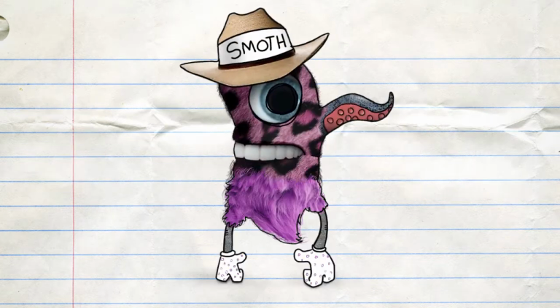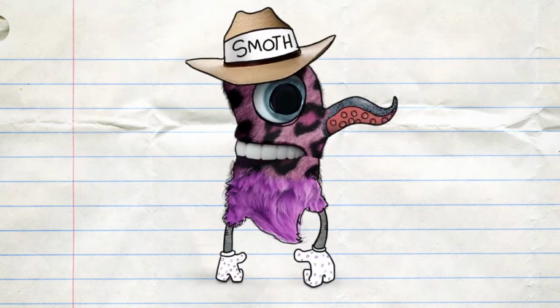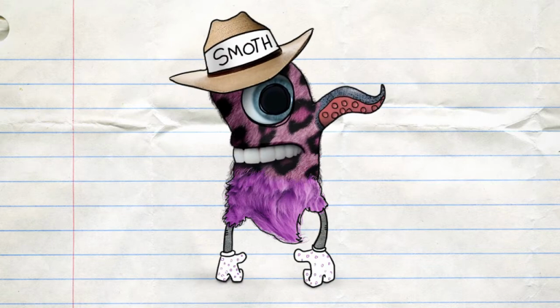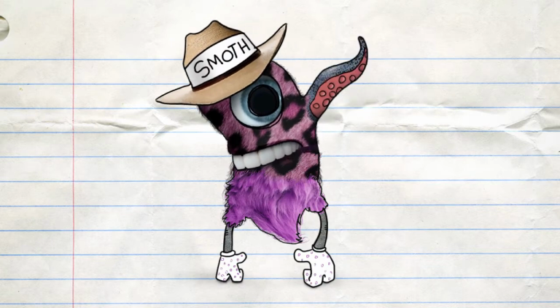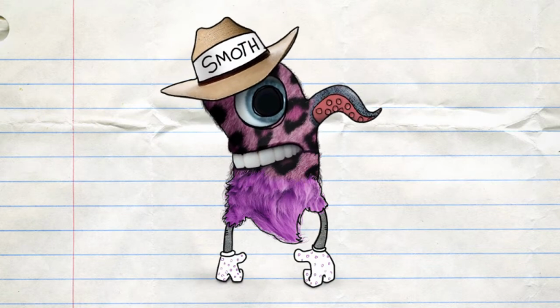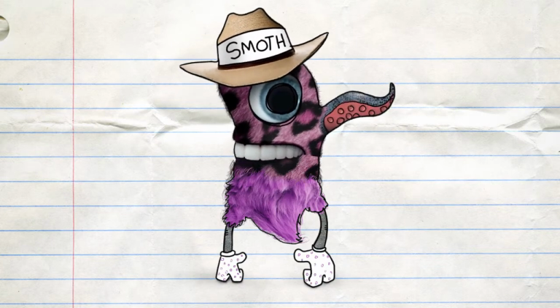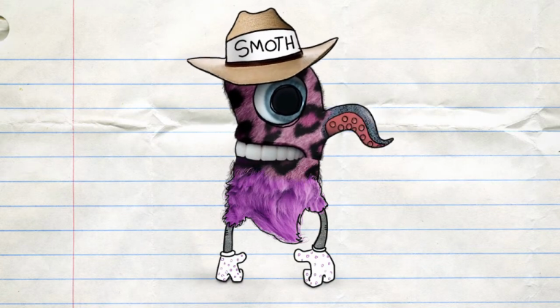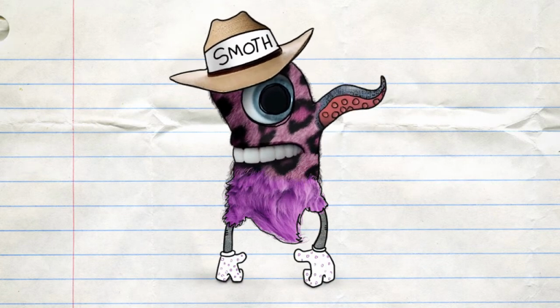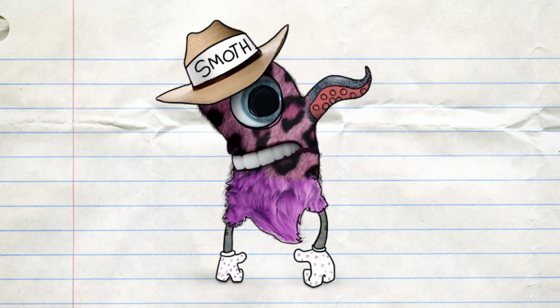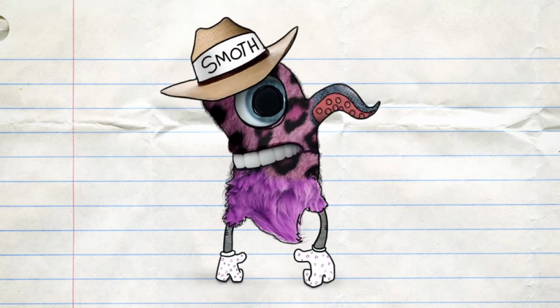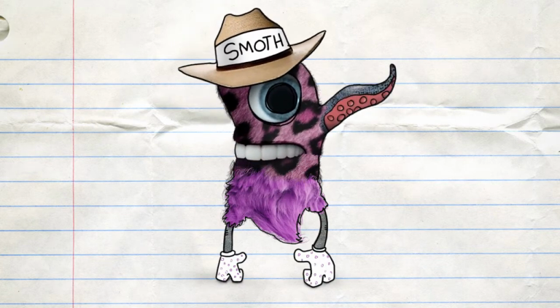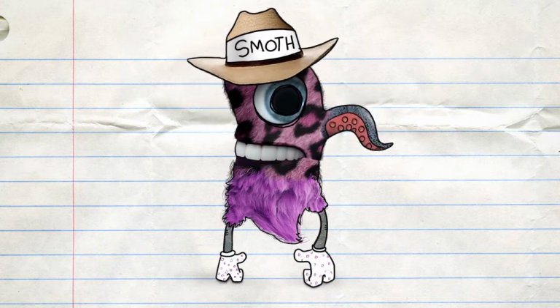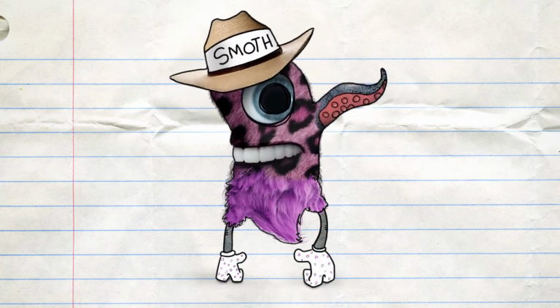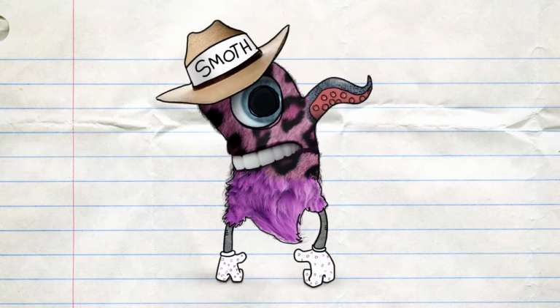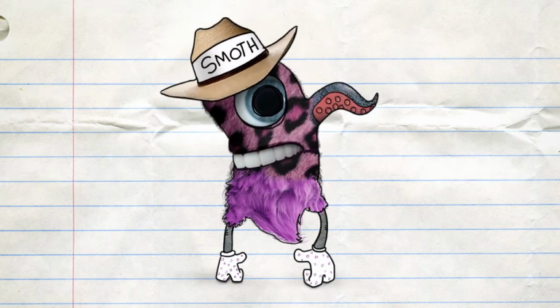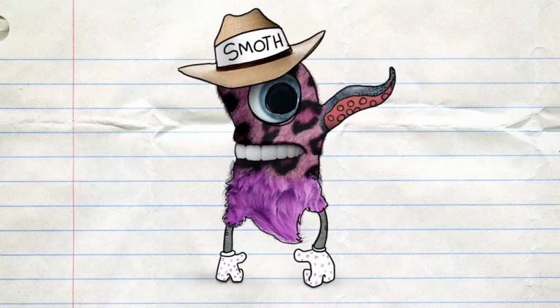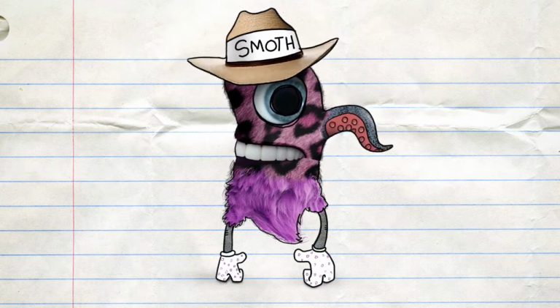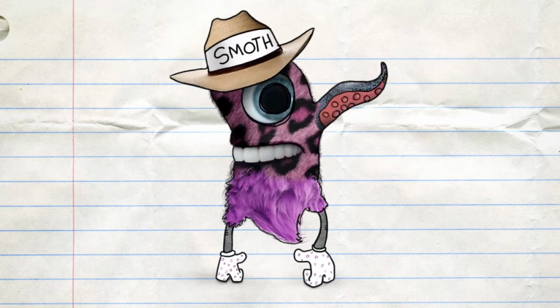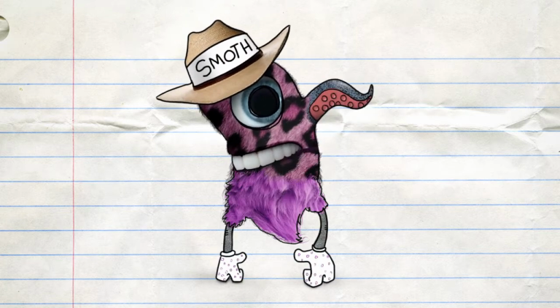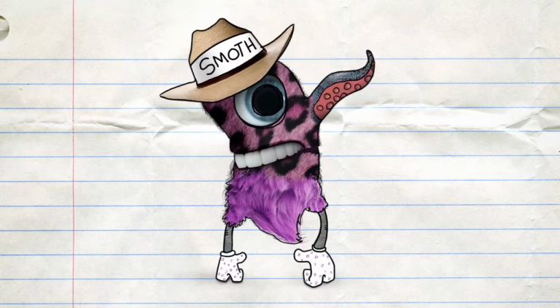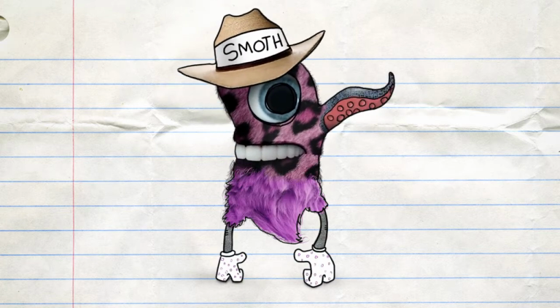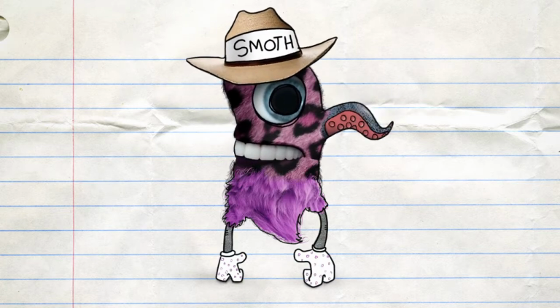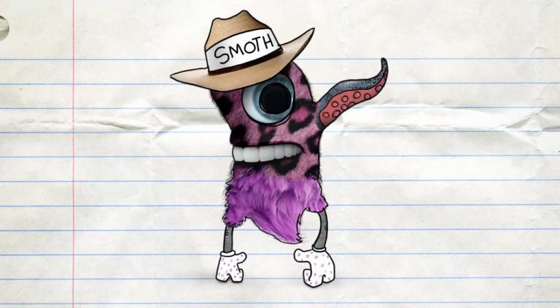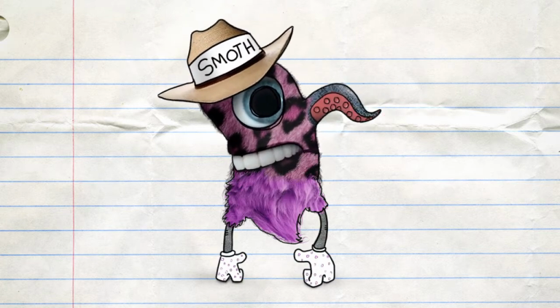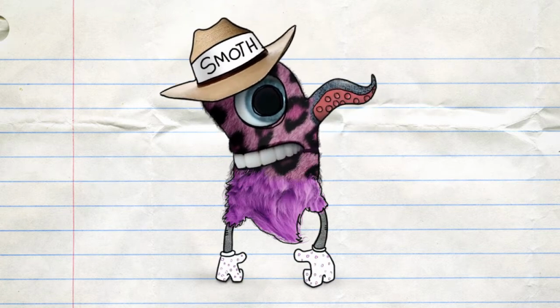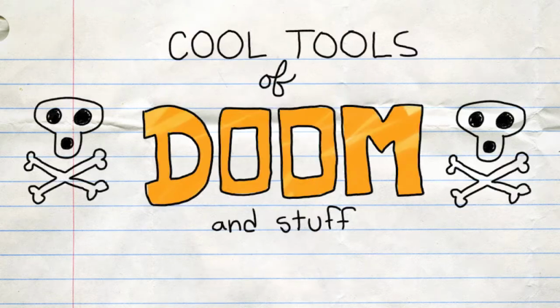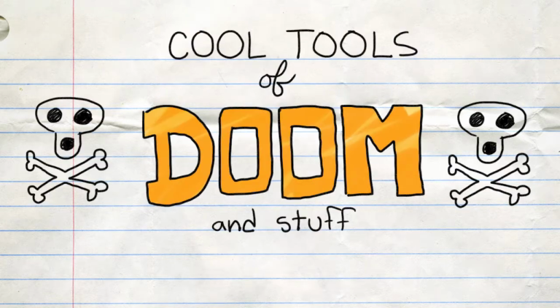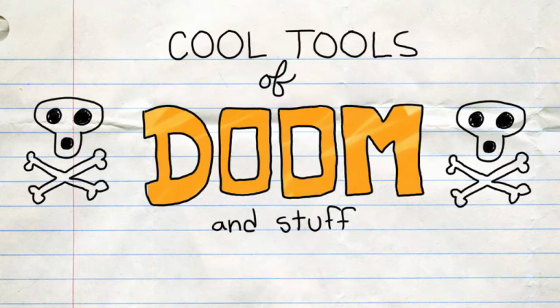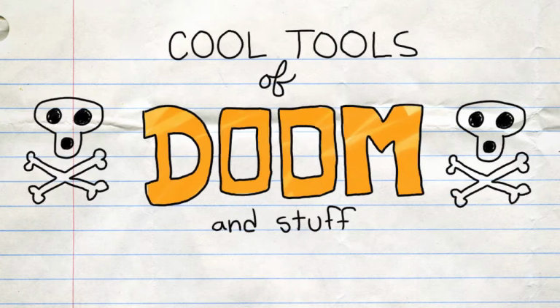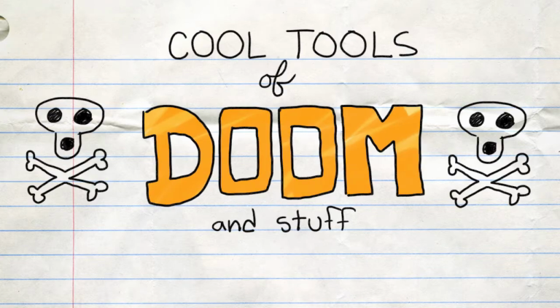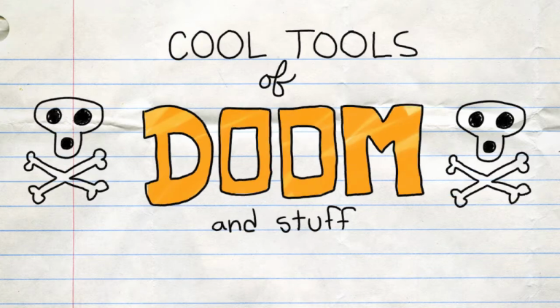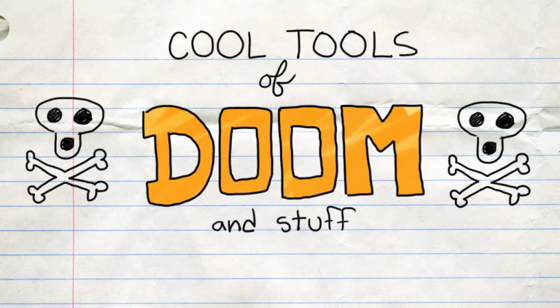Oh my gosh, it's been way too long, you guys. I totally just scarfed down a meatloaf cupcake, and it was delicious. Thank you, Smothmealer. You're welcome. Now. Cool Tools of Doom and Stuff.